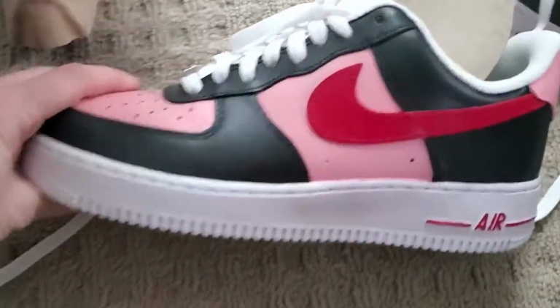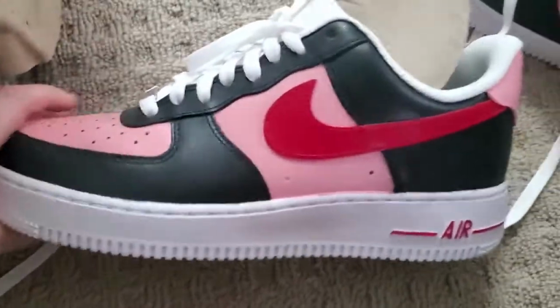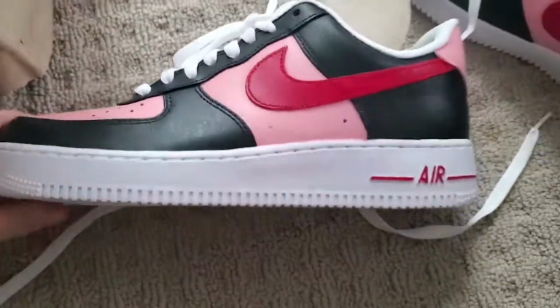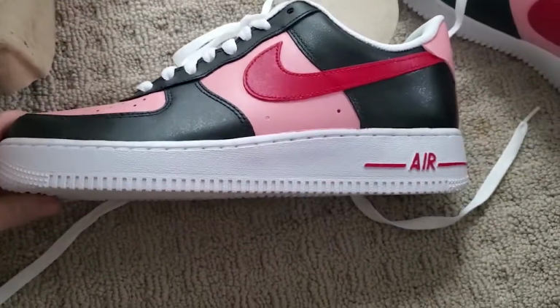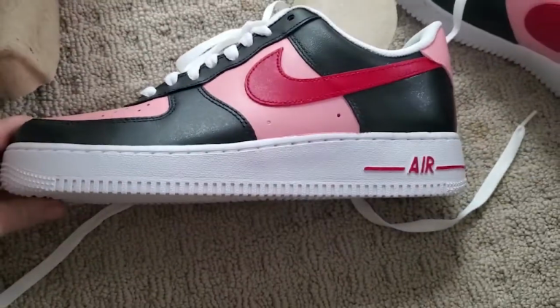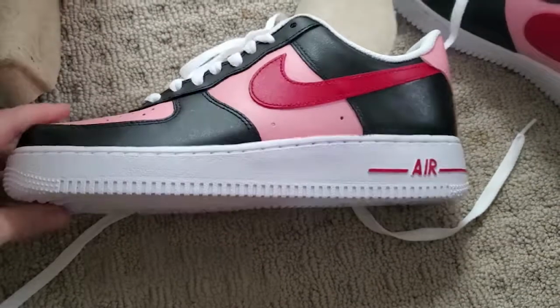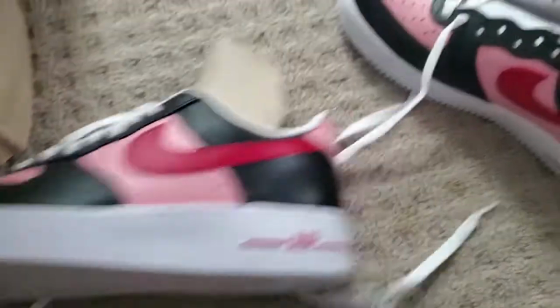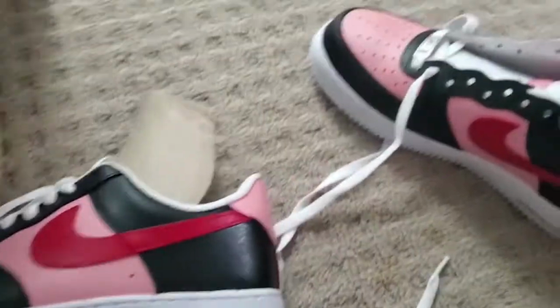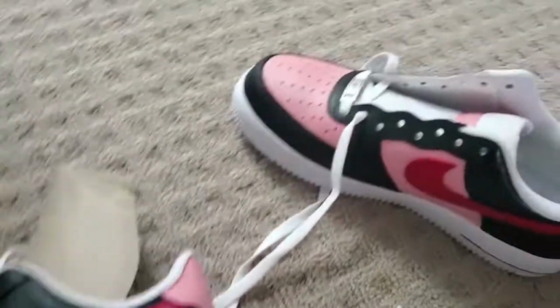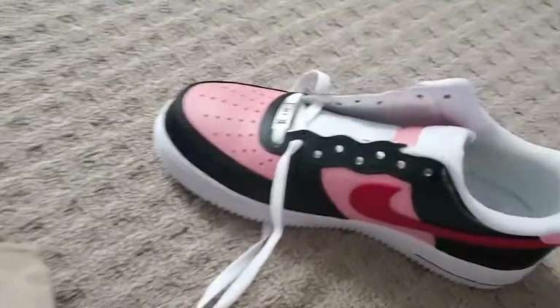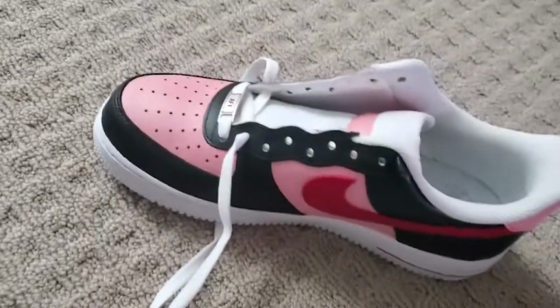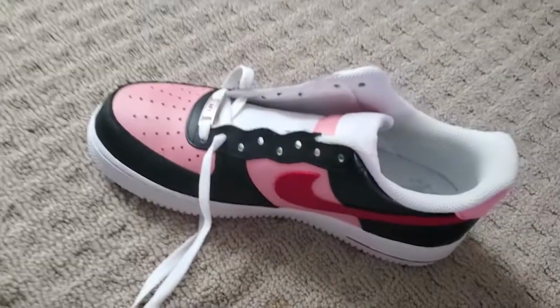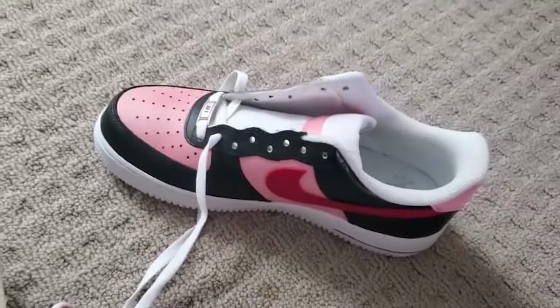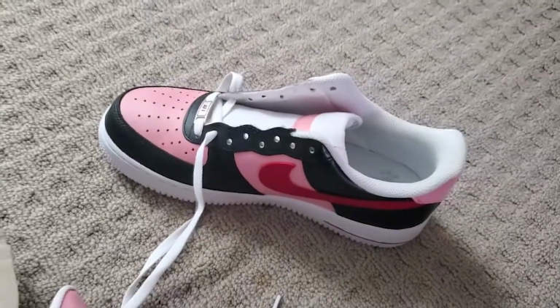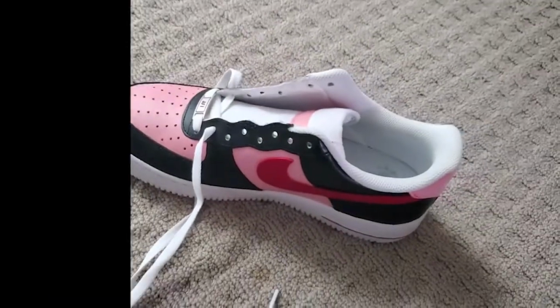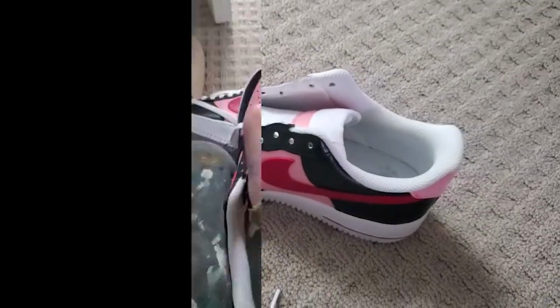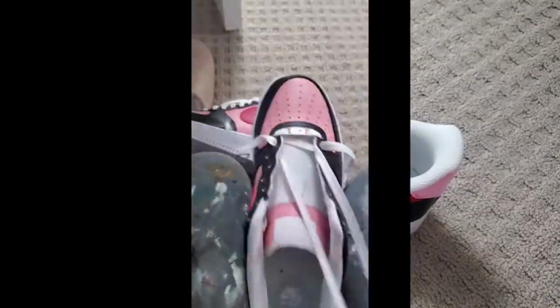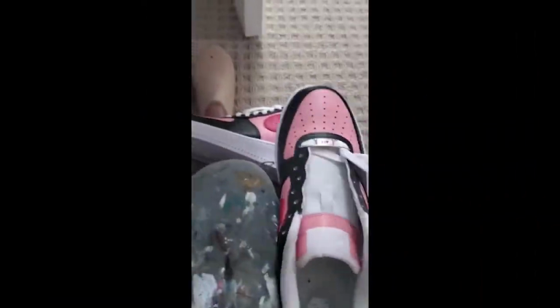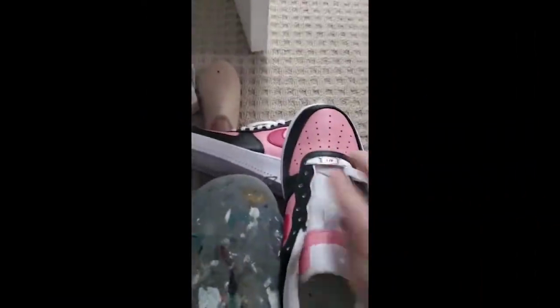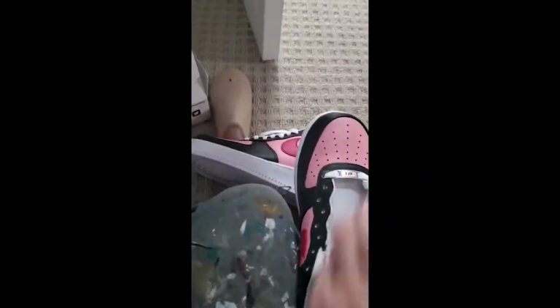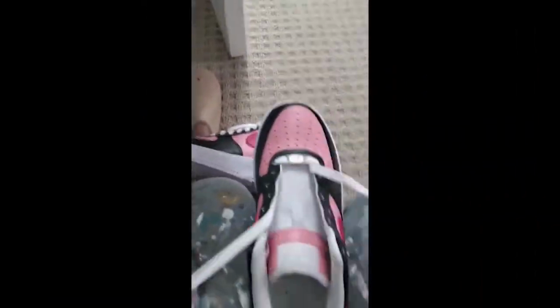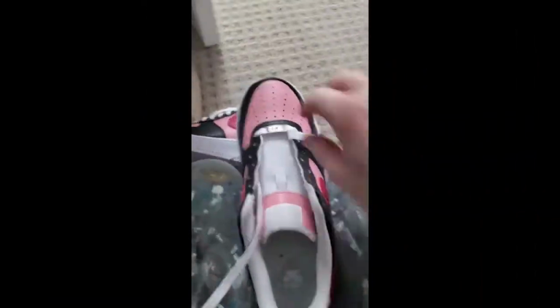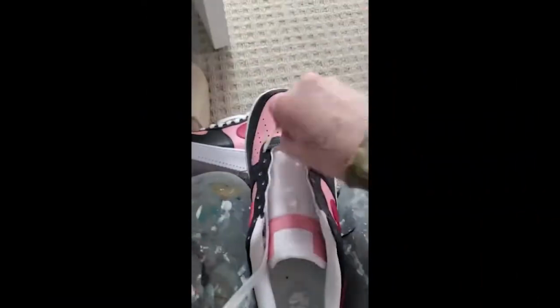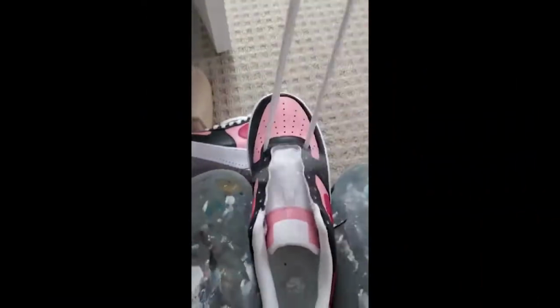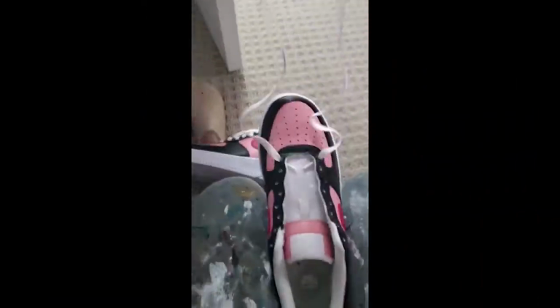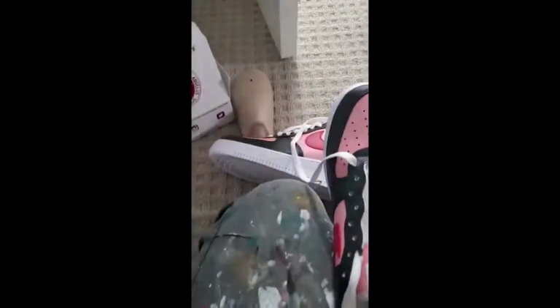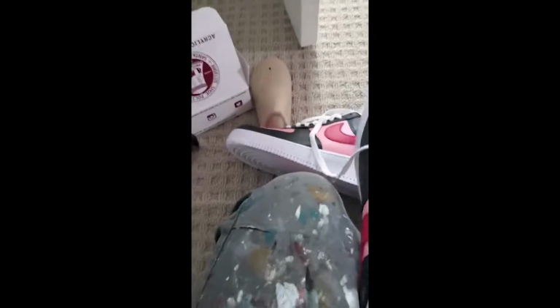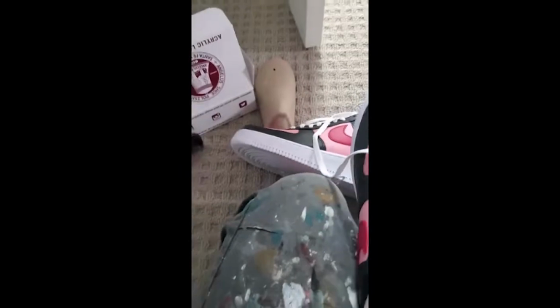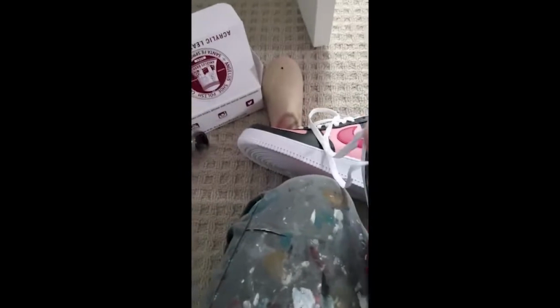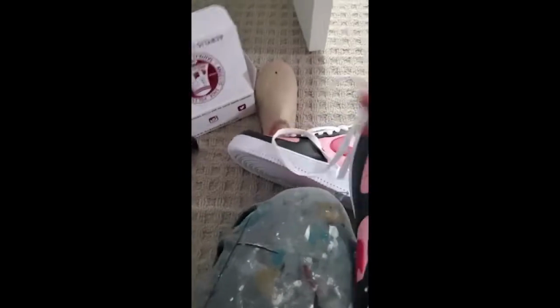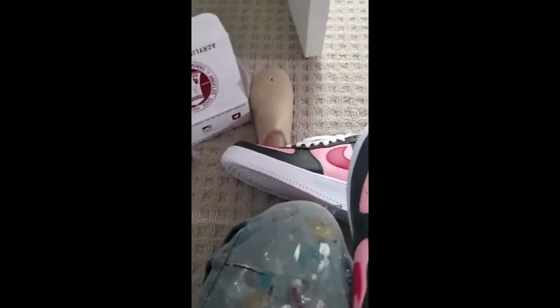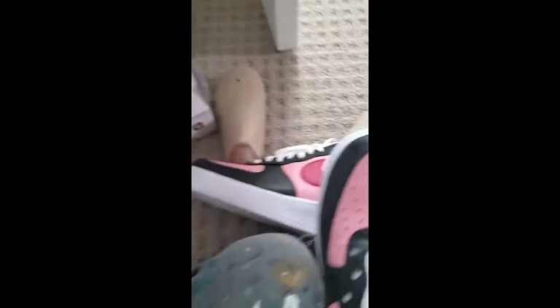After scrolling through her vast Pinterest board, we settled on going back to white, so off came the laces again.